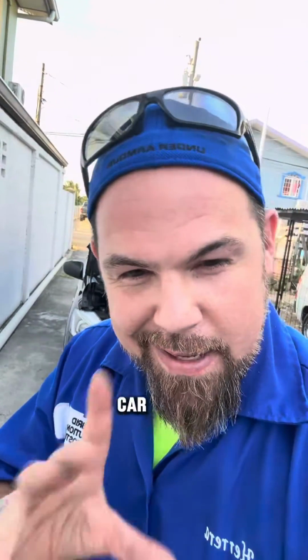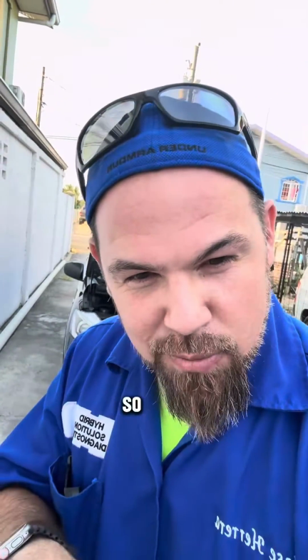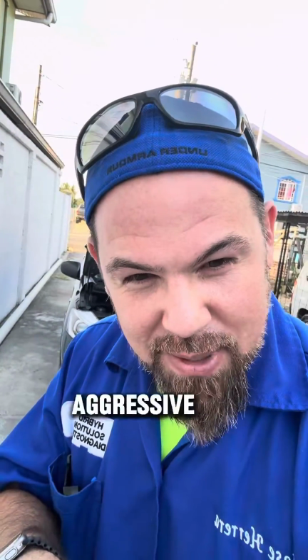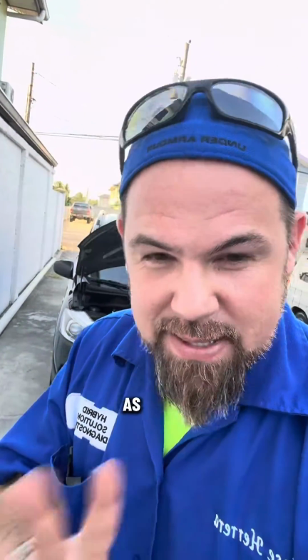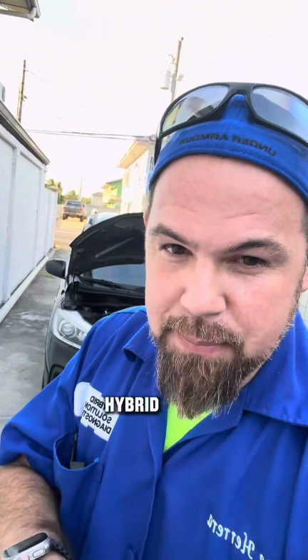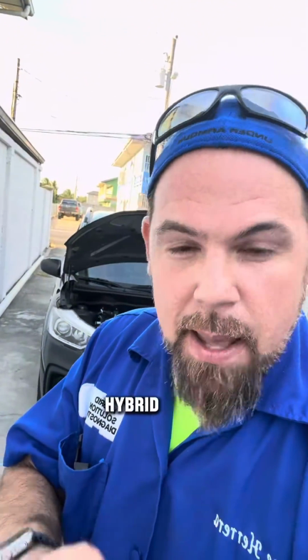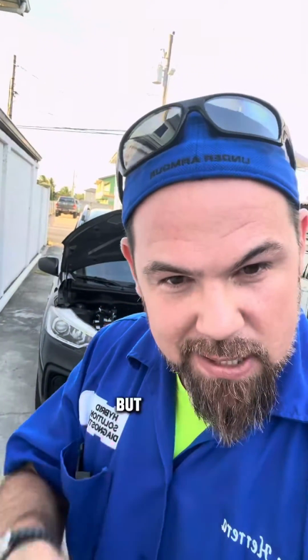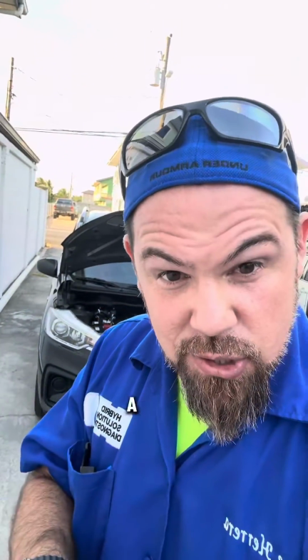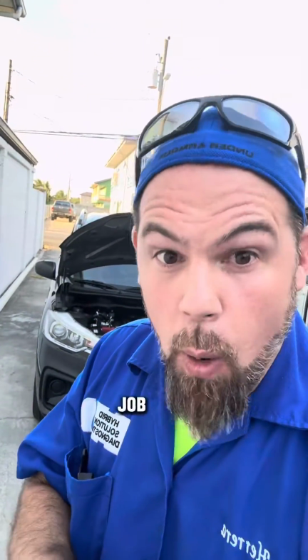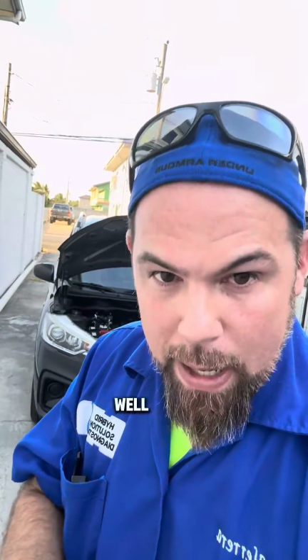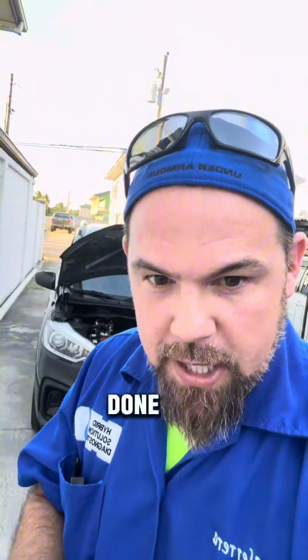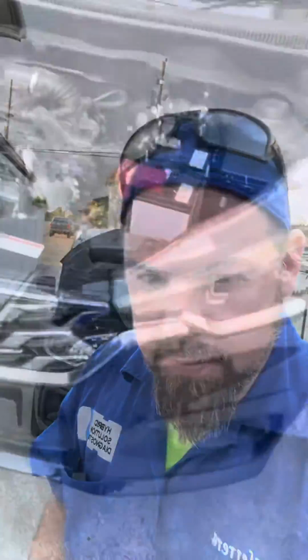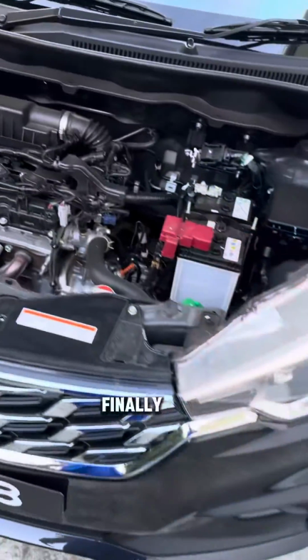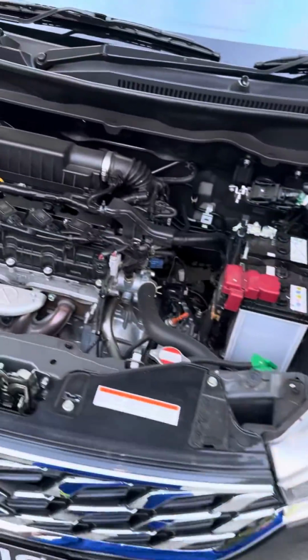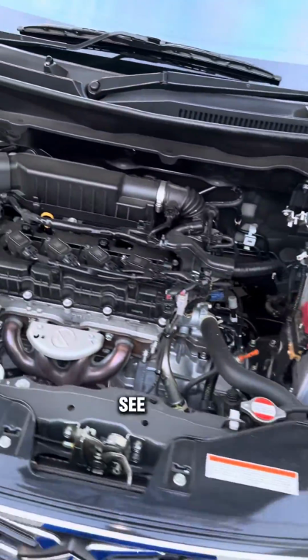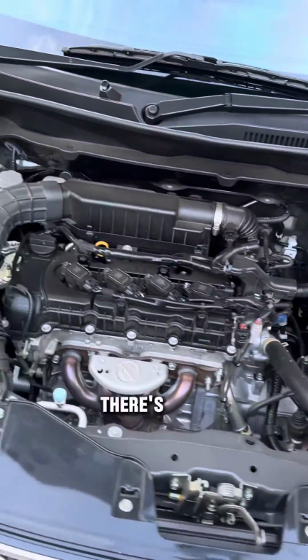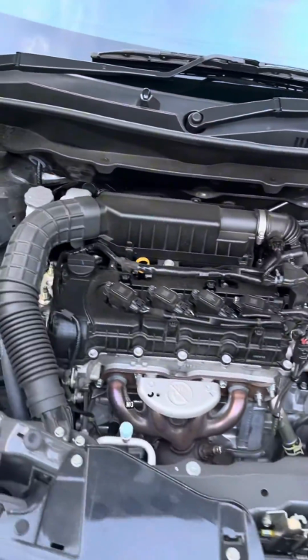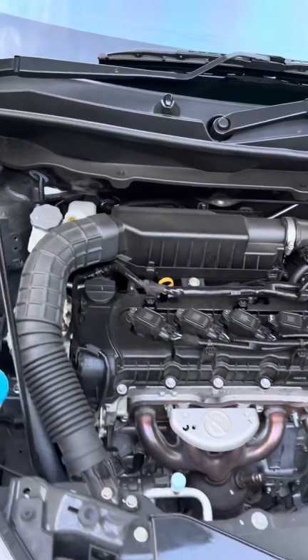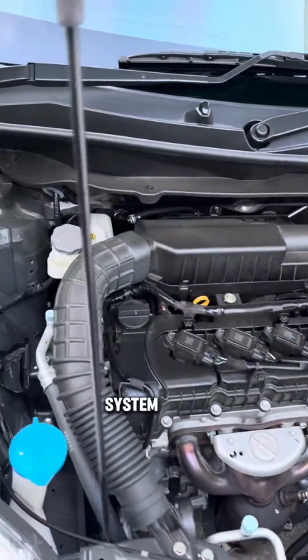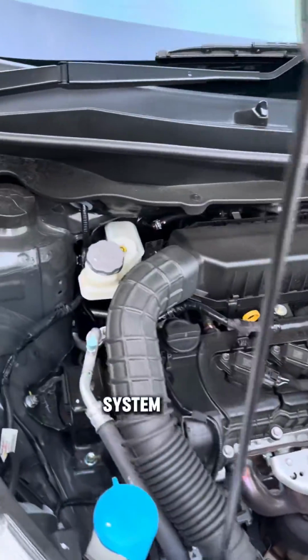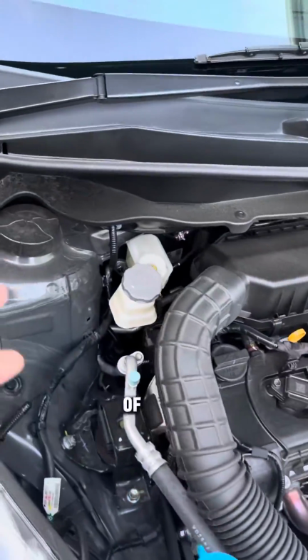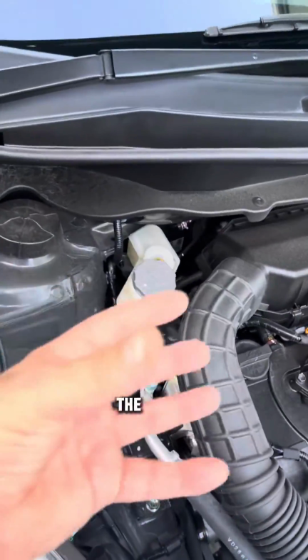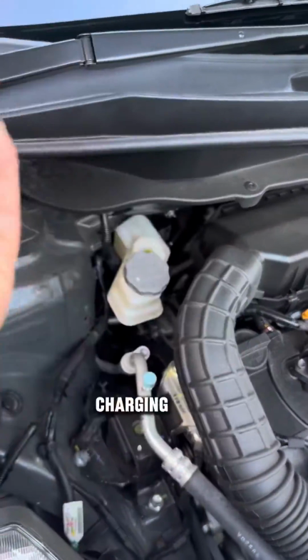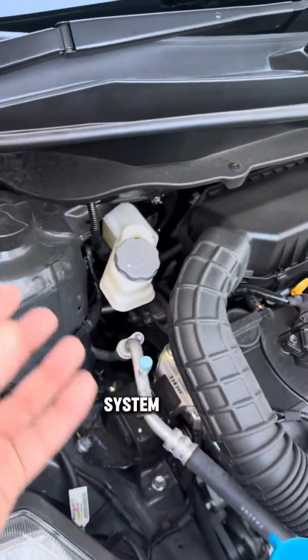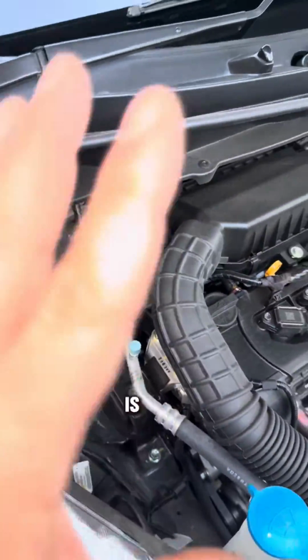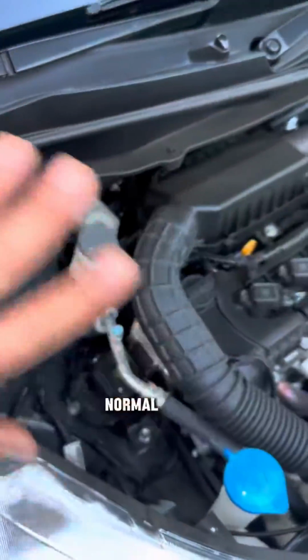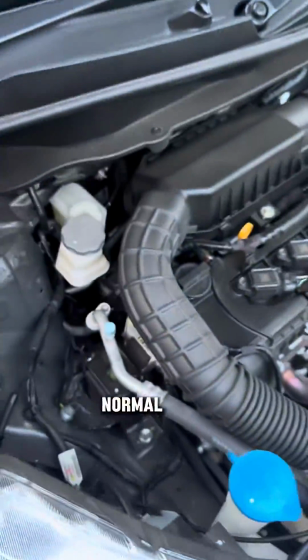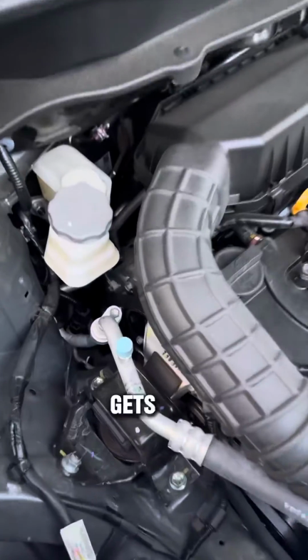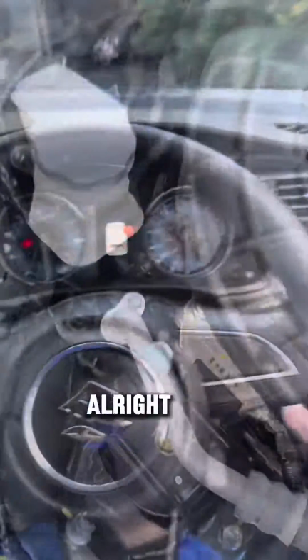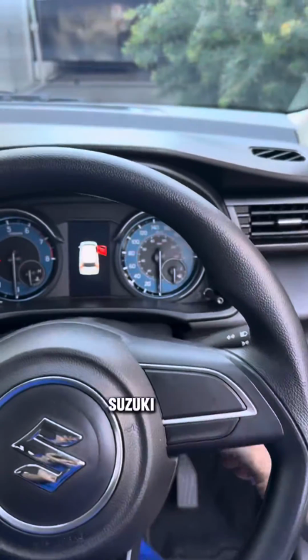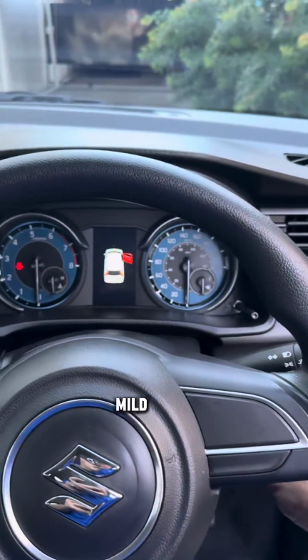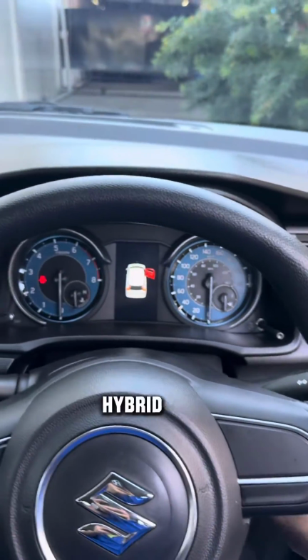Not as aggressive as a full hybrid, but it does the job well. And finally, you can see there's no high voltage system, and of course the charging system is as normal as it gets. Suzuki mild hybrid.